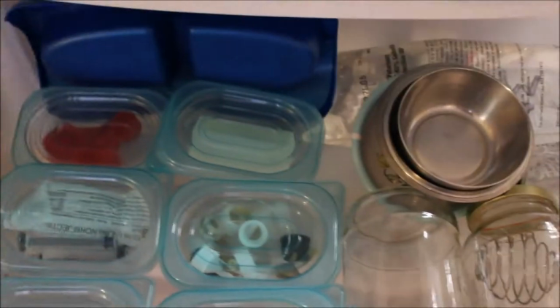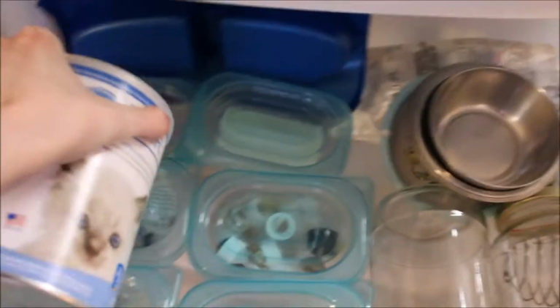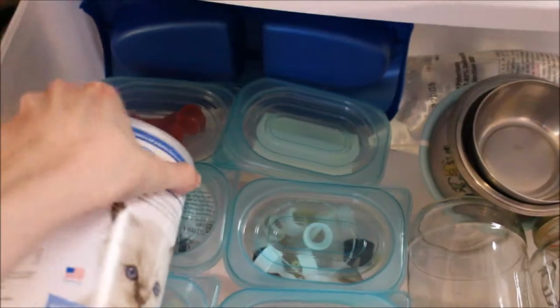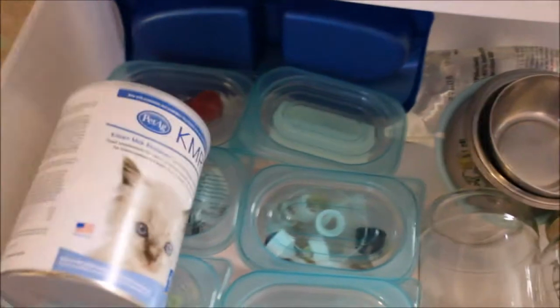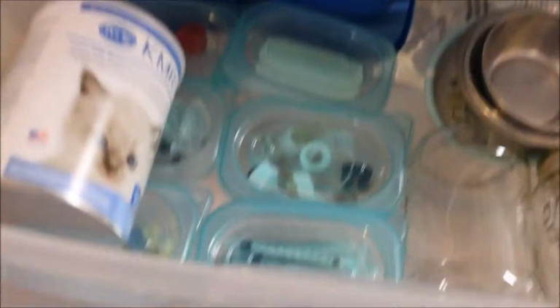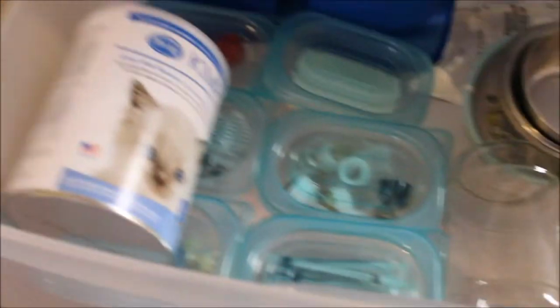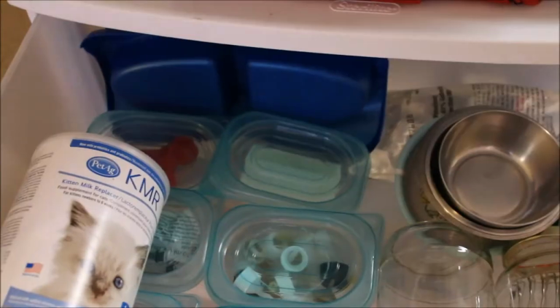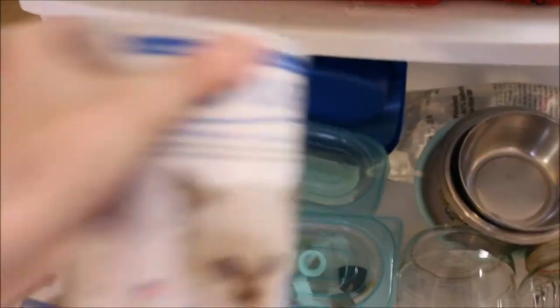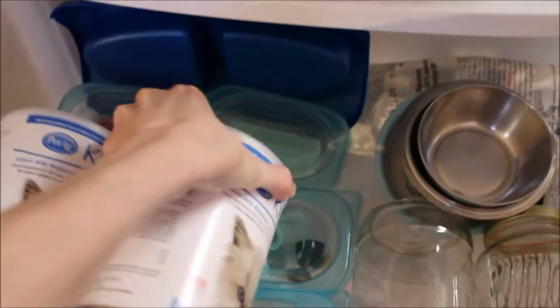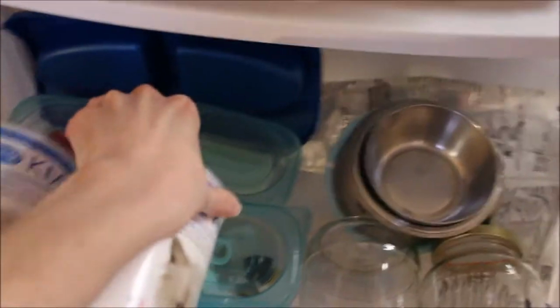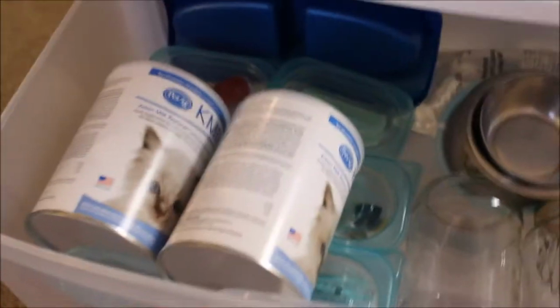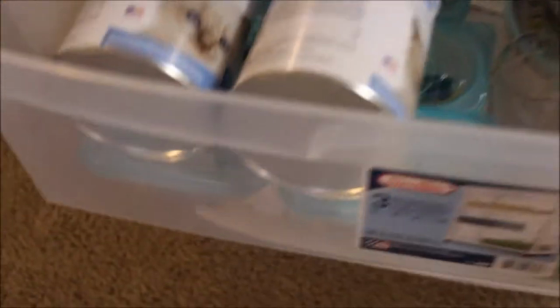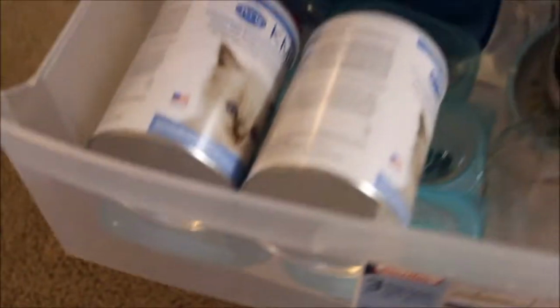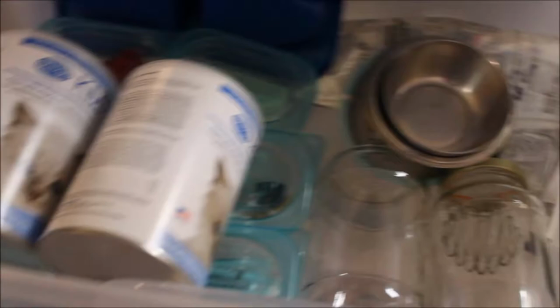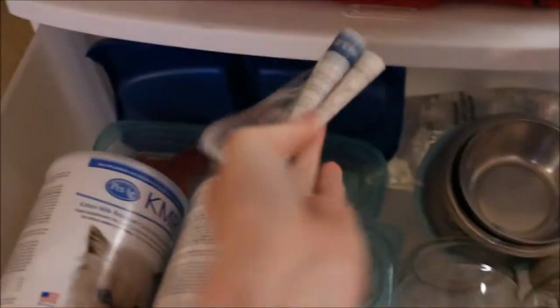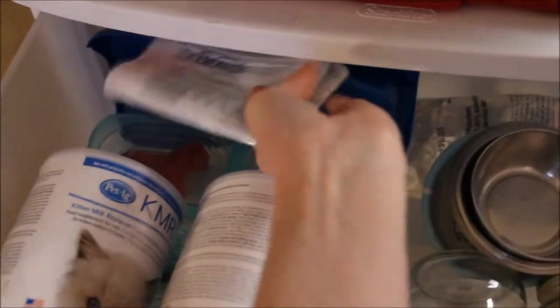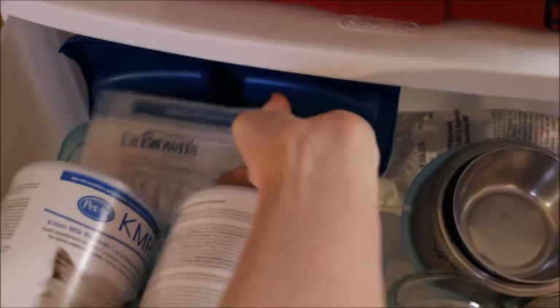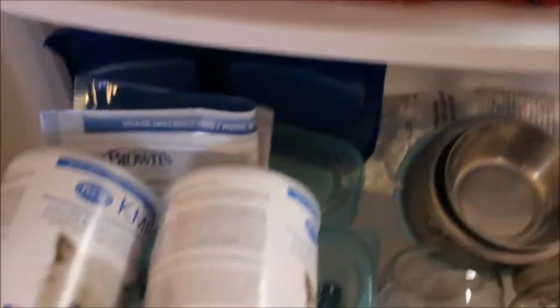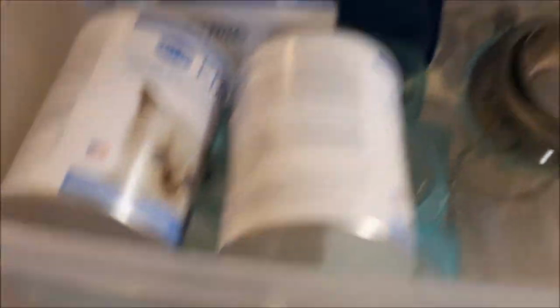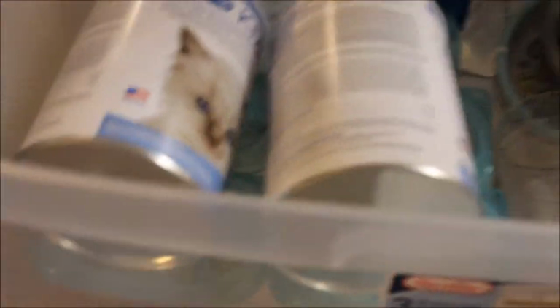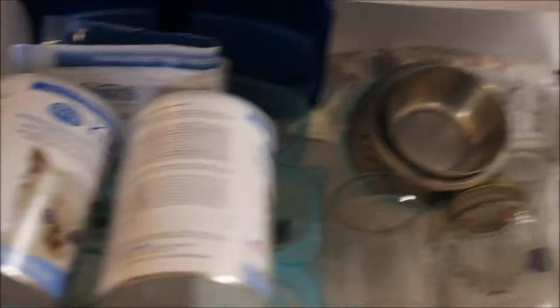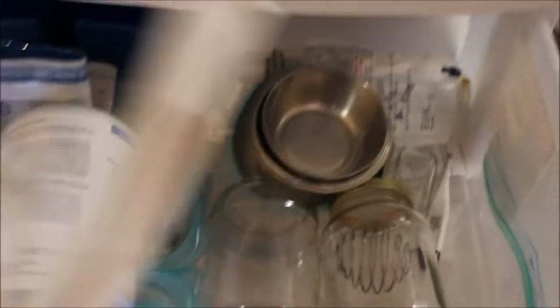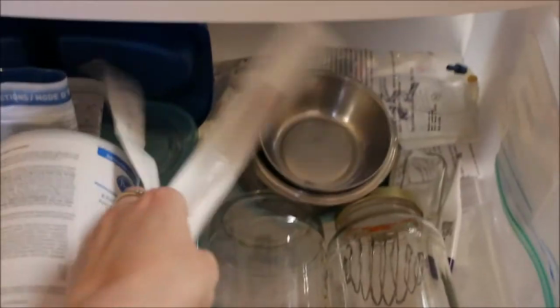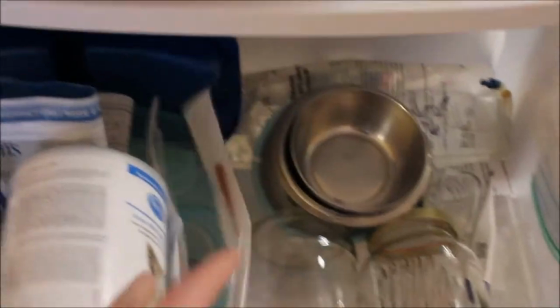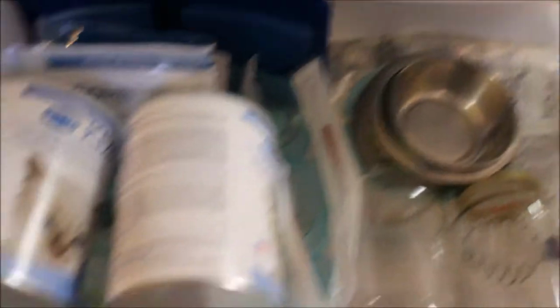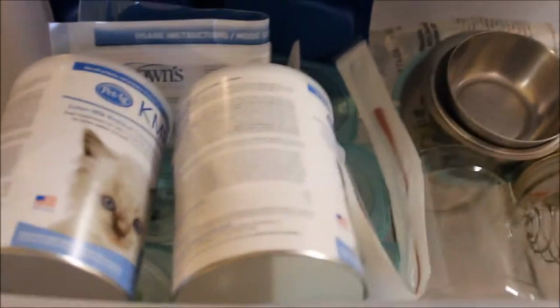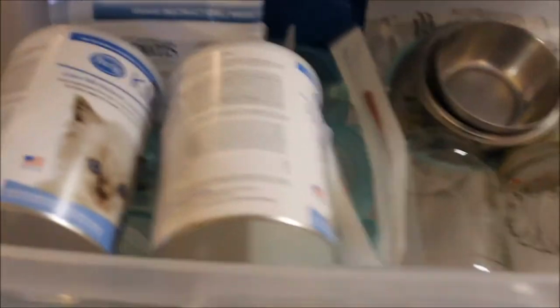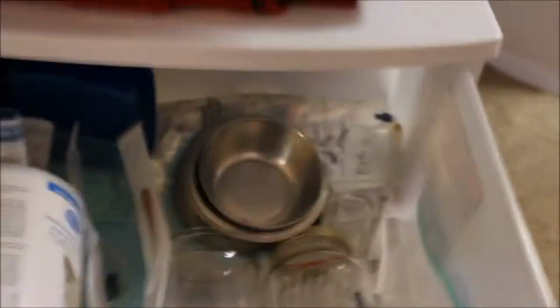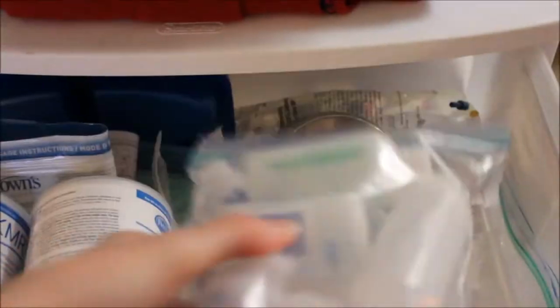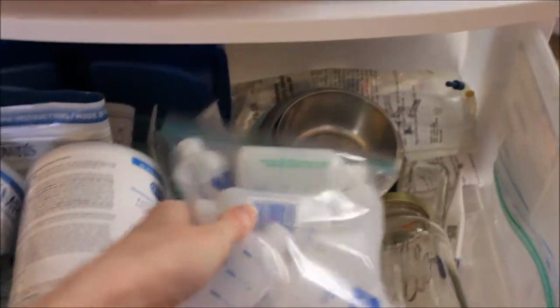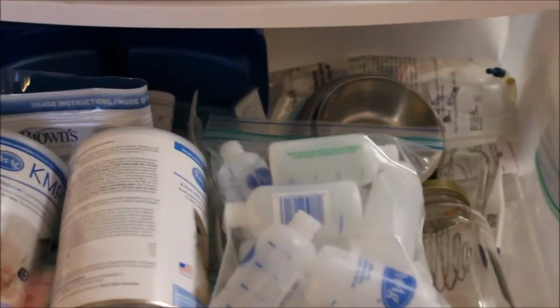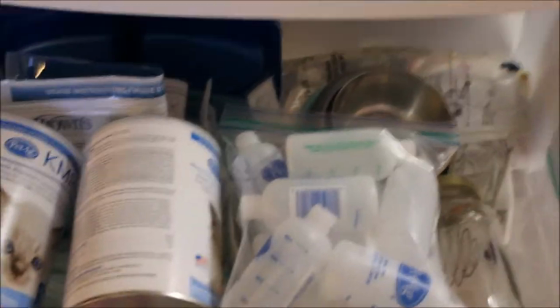One more time I want to reiterate: cats are allergic to dairy, so never feed them cow's milk or goat's milk or anything like that, because it will cause diarrhea and dehydration and can cause death in brand new babies.